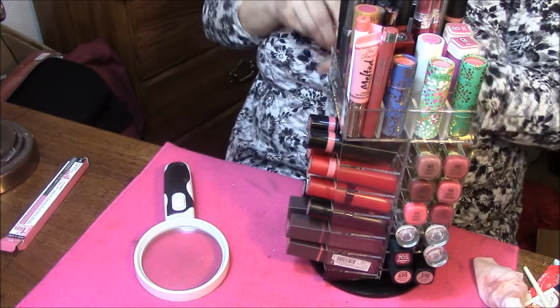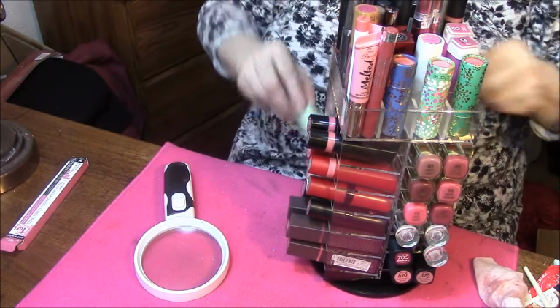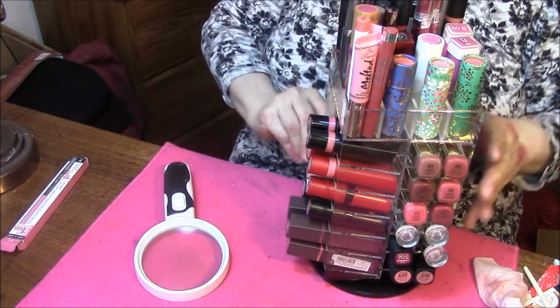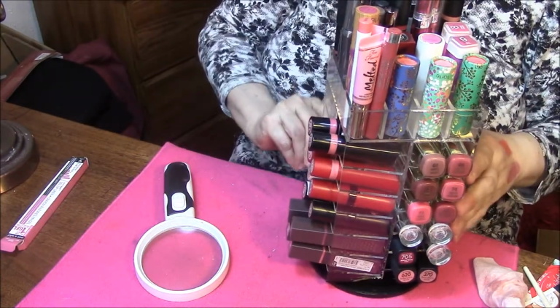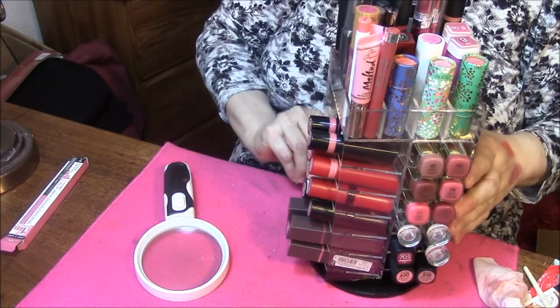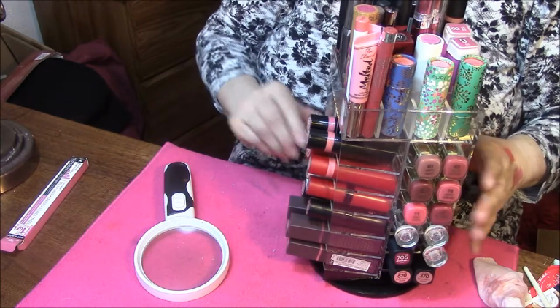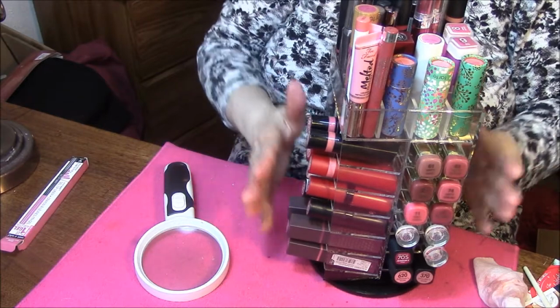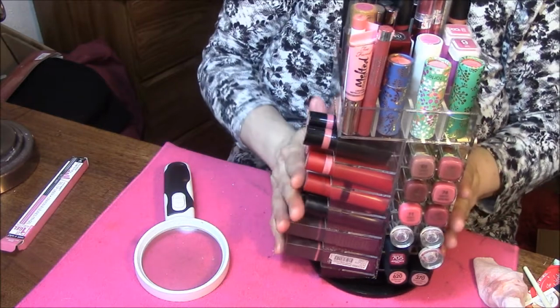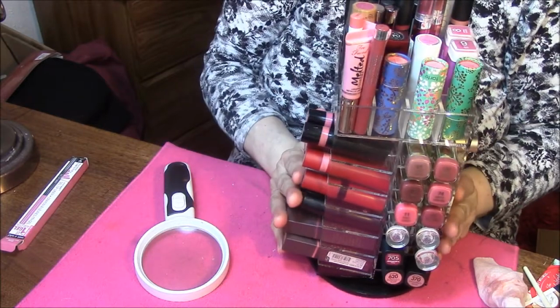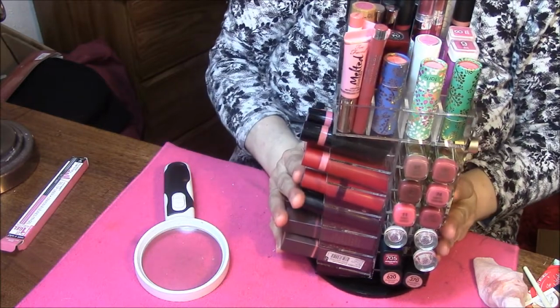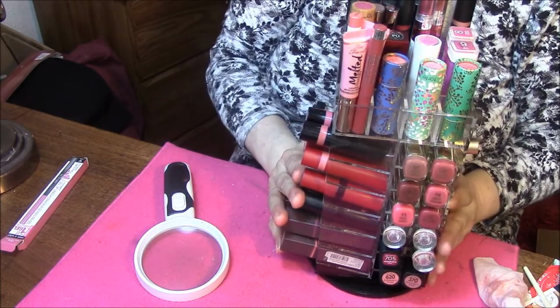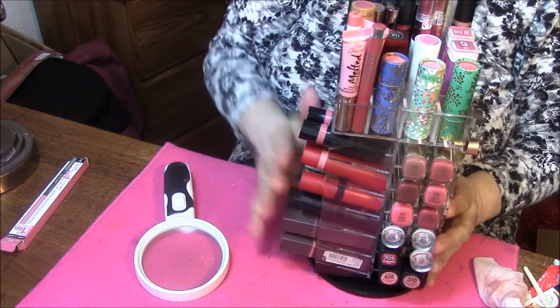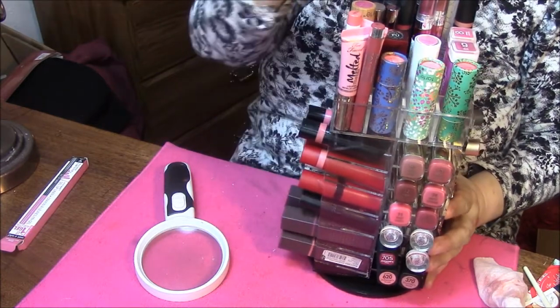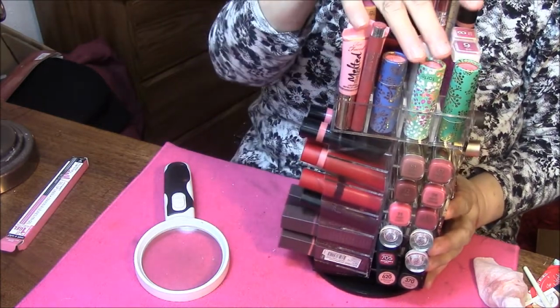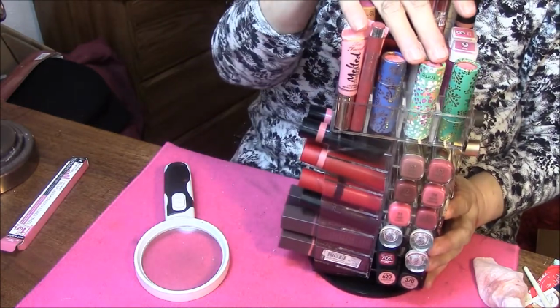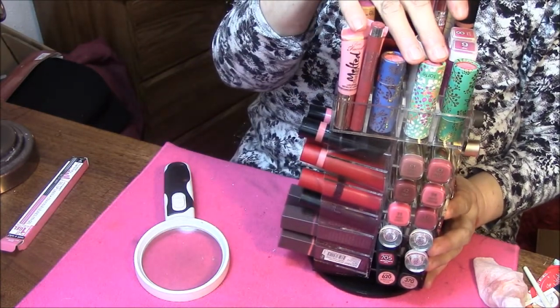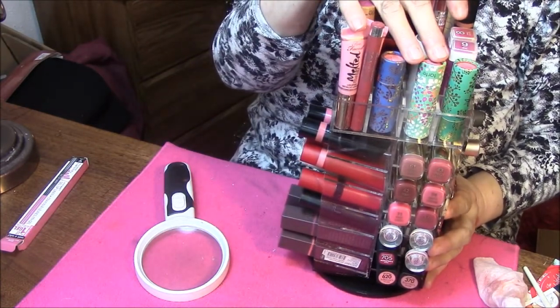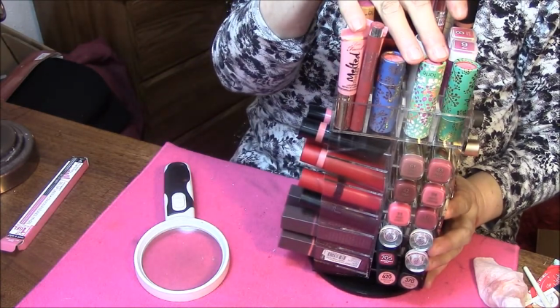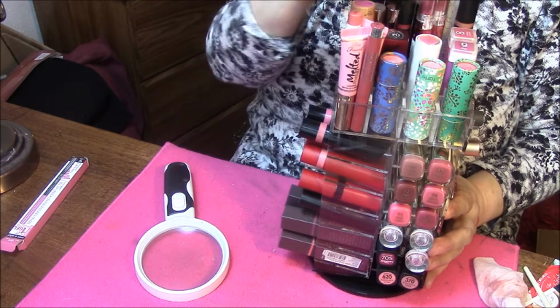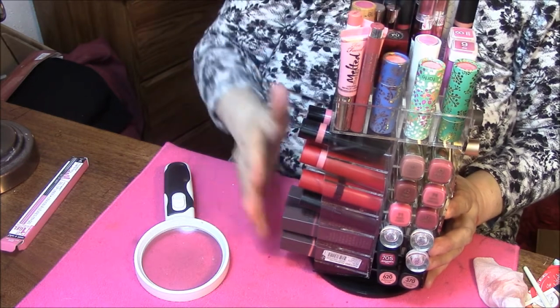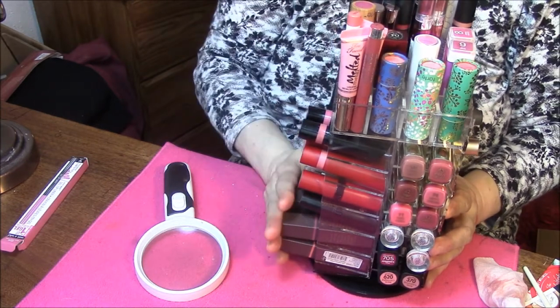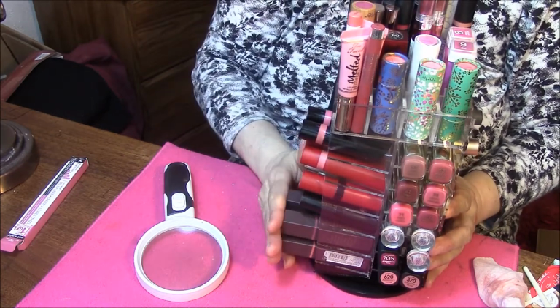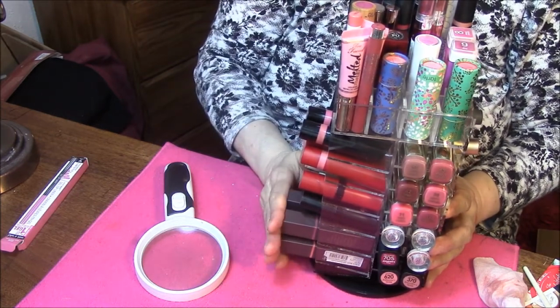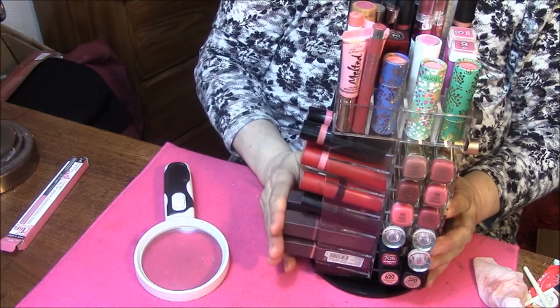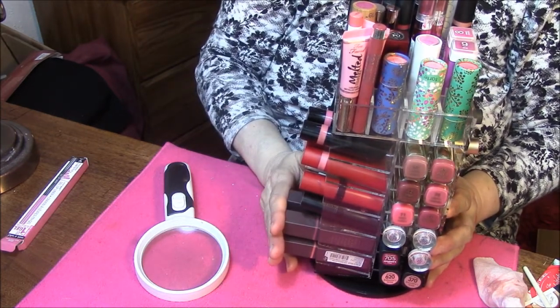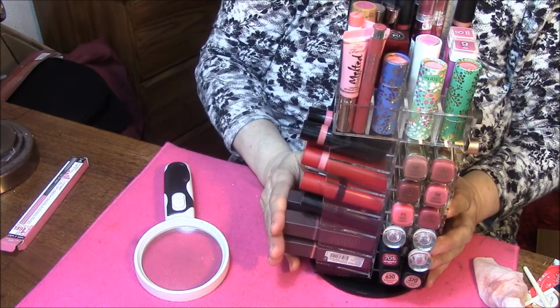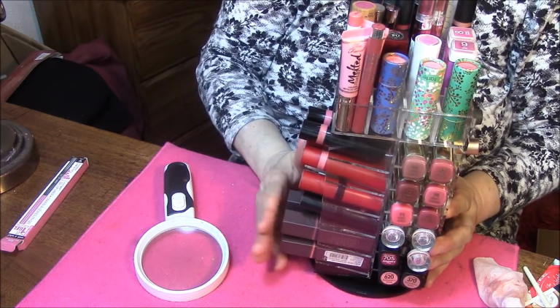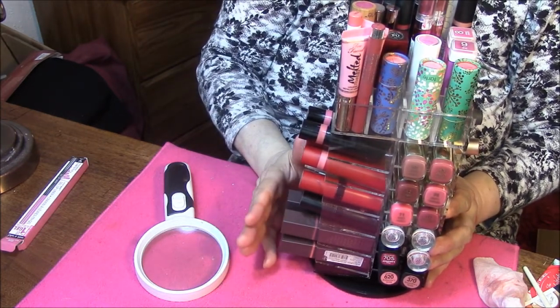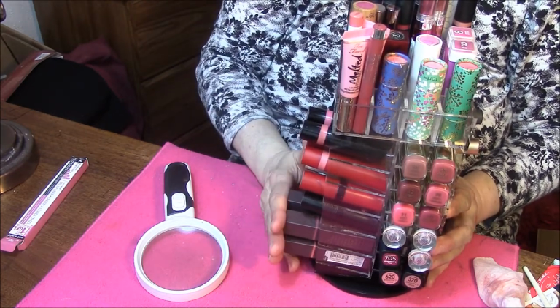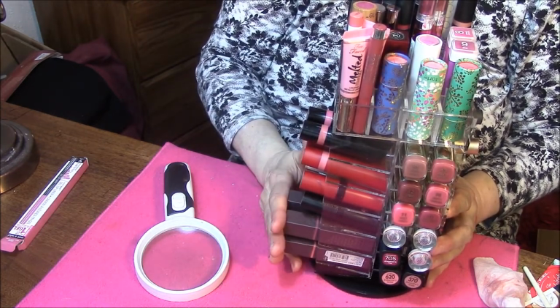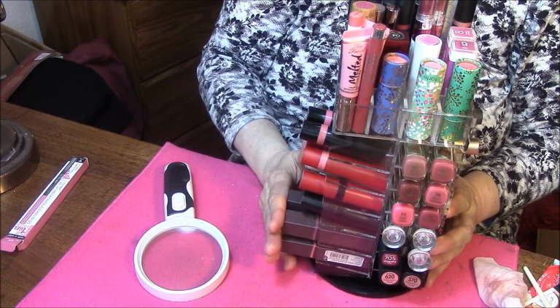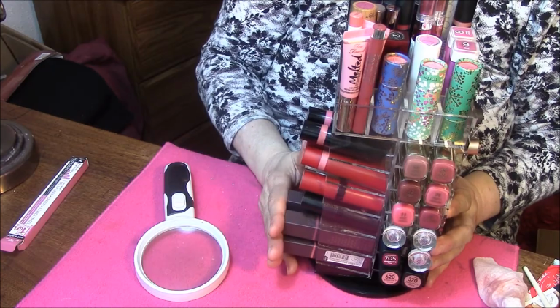Anyway guys, that is my fourth side of my Lipstick Tower. Next video we are on to the top. If you like this kind of thing, please give me a thumbs up, and I will see you in my next video. Bye bye.